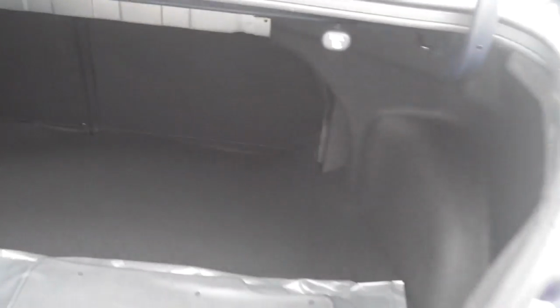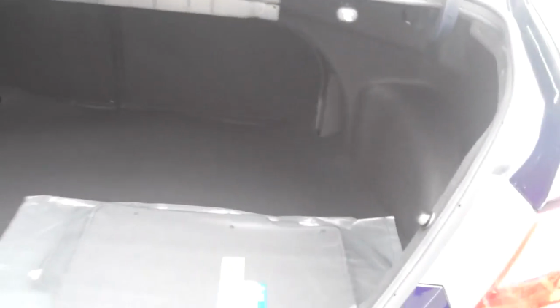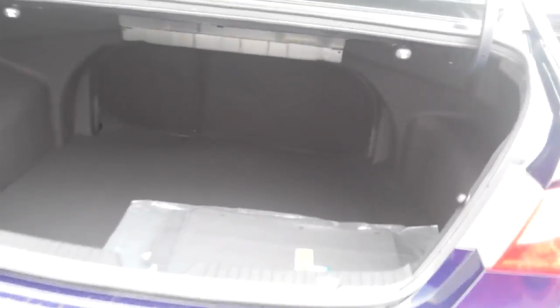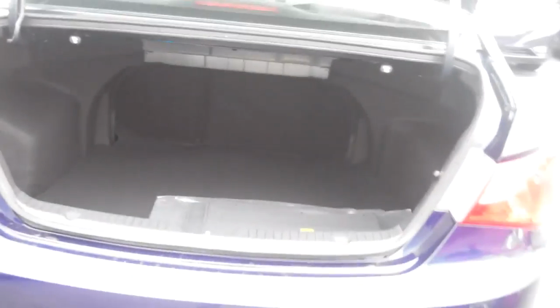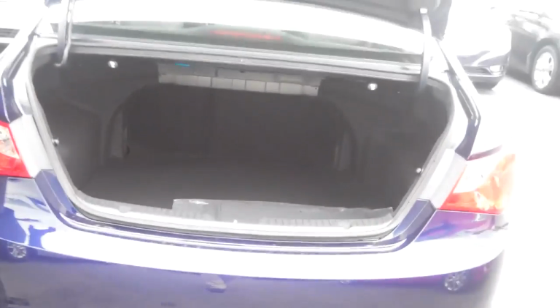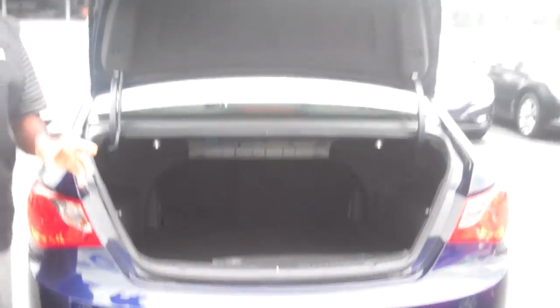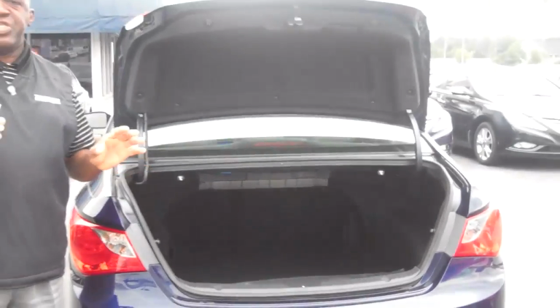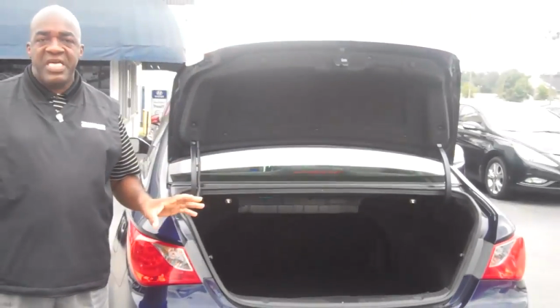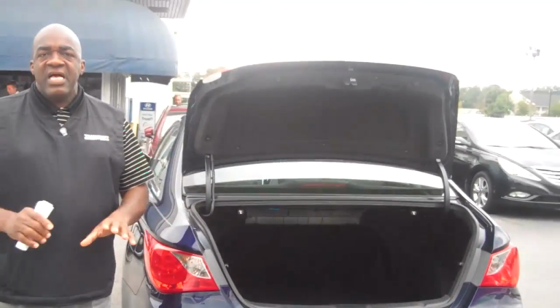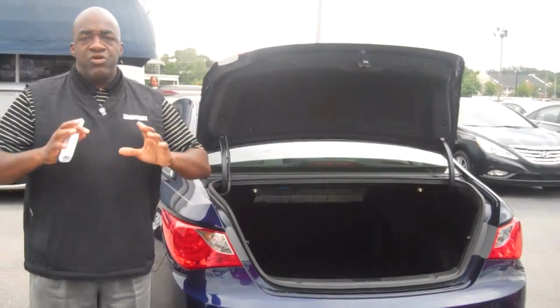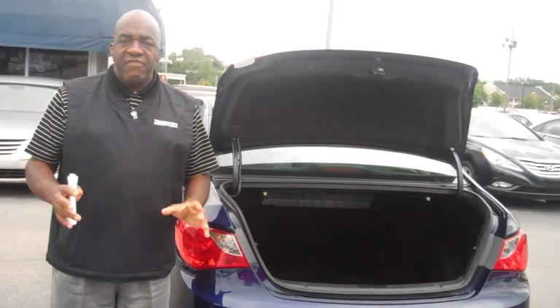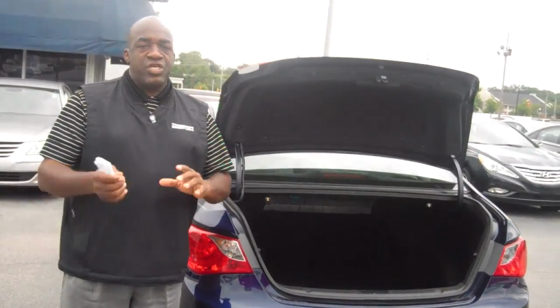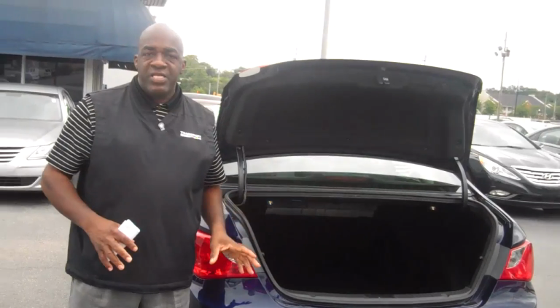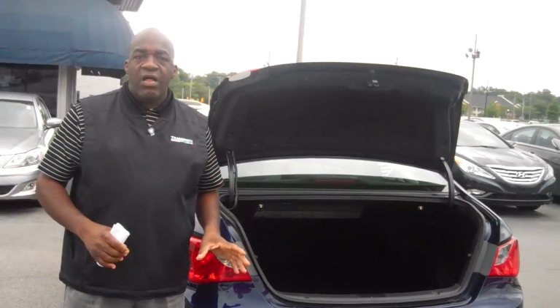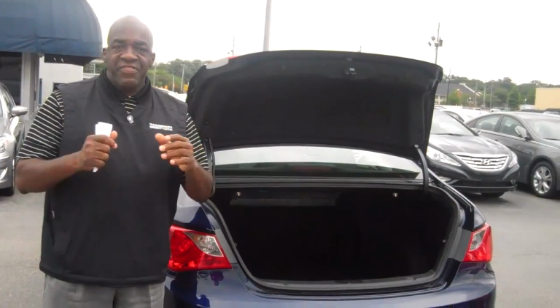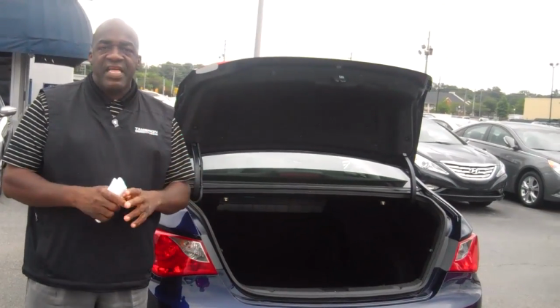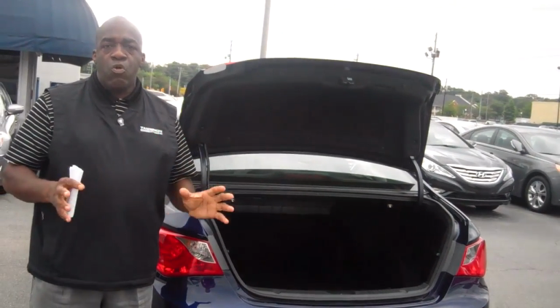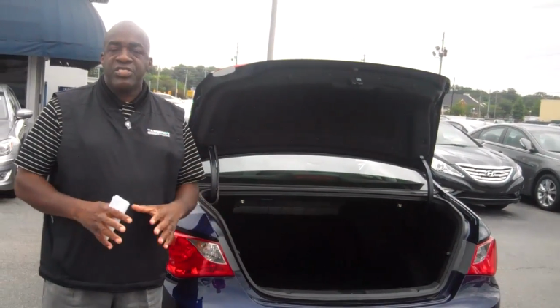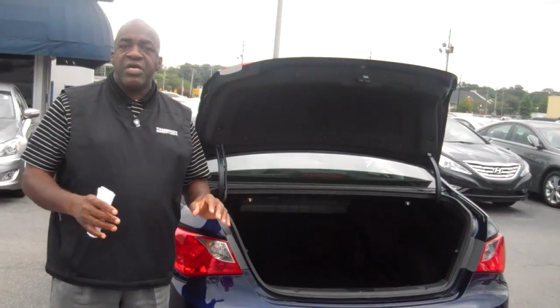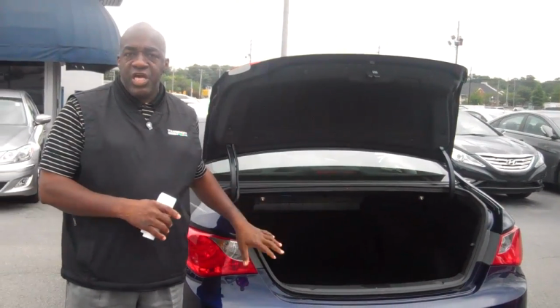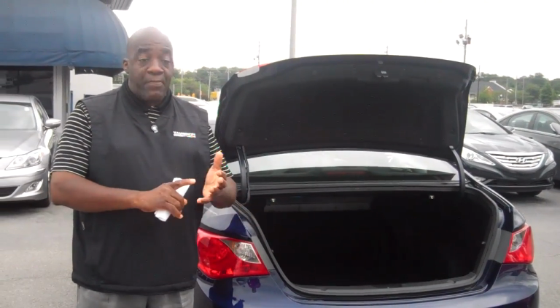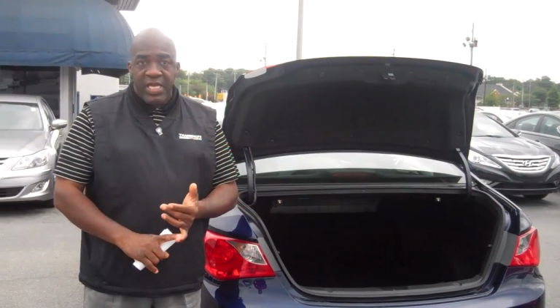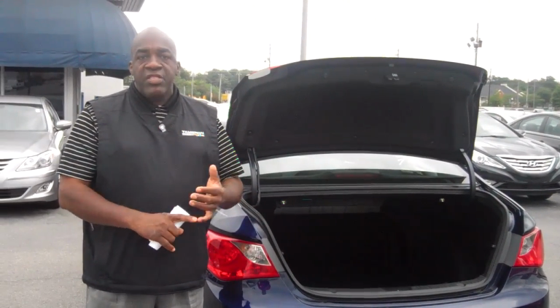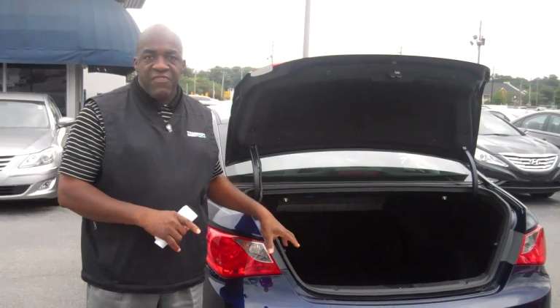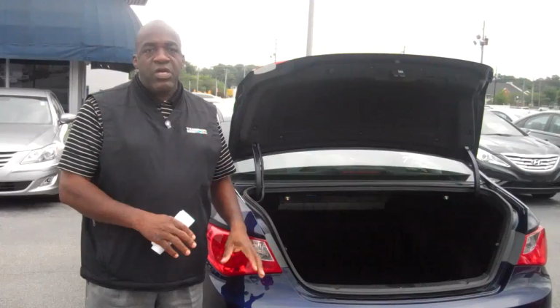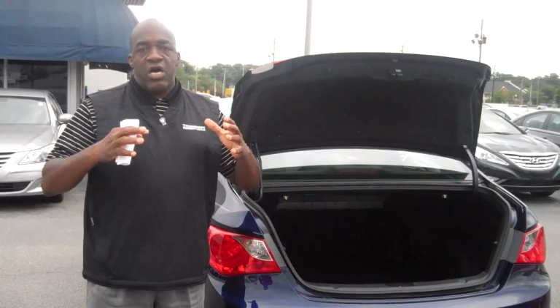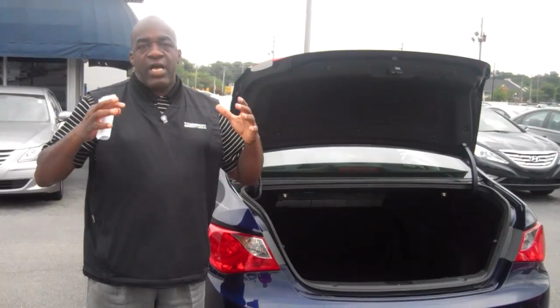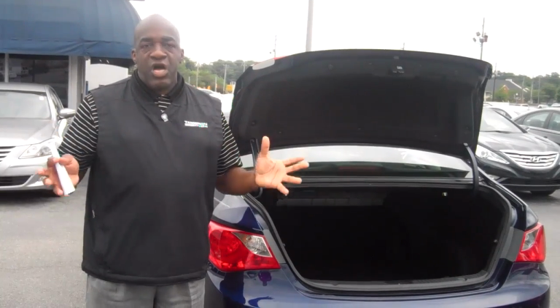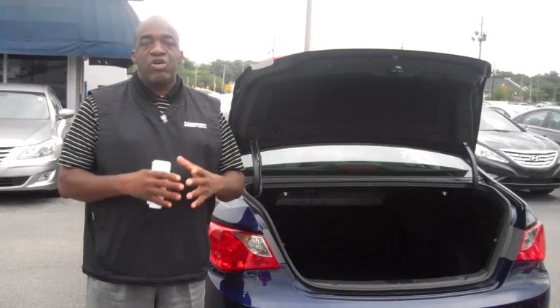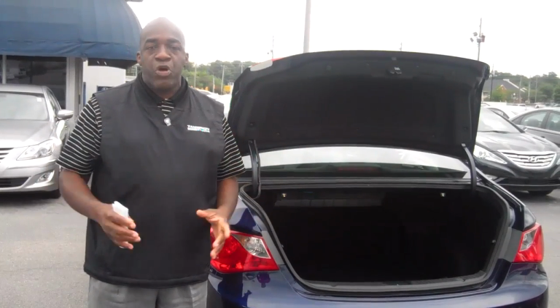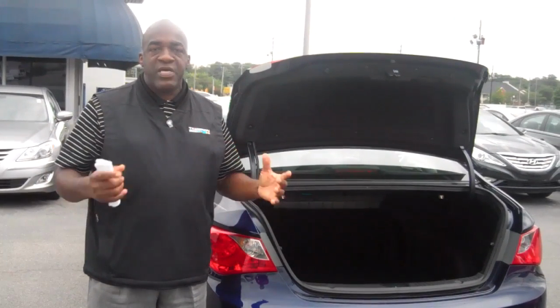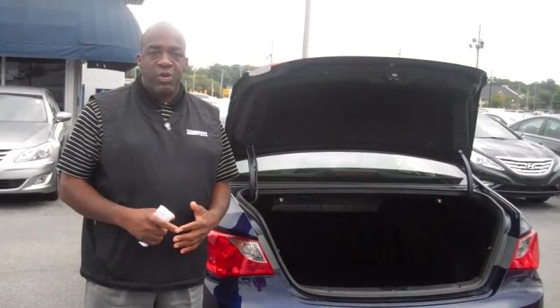Listen, Carol, this is not the 2010 that you had on the paper, but this is a 2013. You'll love it — this is a new body style. Everything that you would want in the Sonata is here. We've got Blue Link in this vehicle. It's like OnStar, but it's on steroids — much better situation.